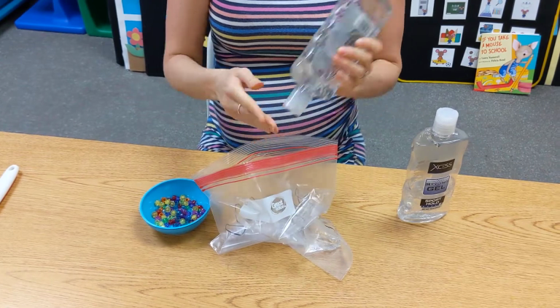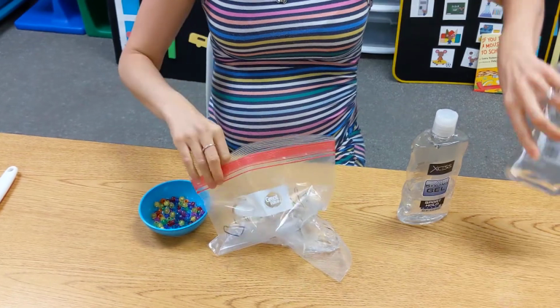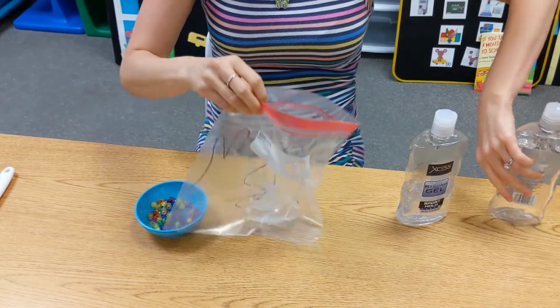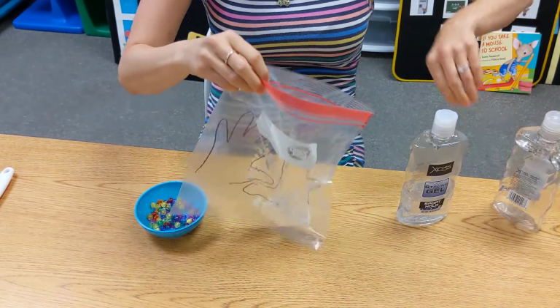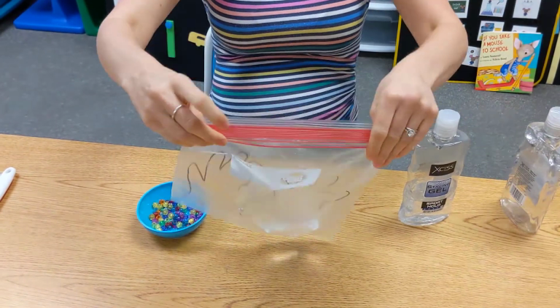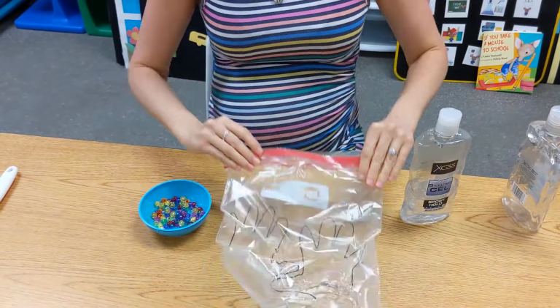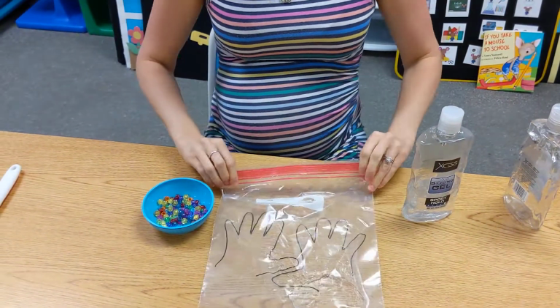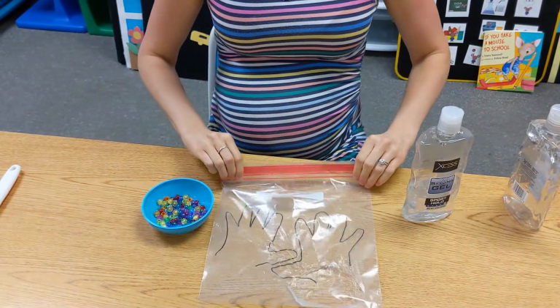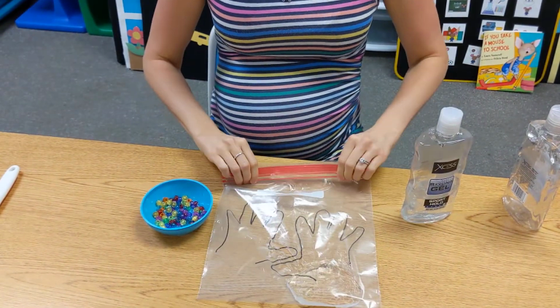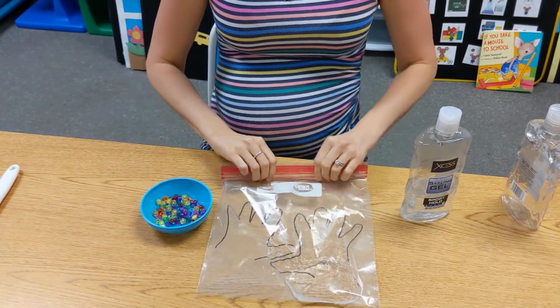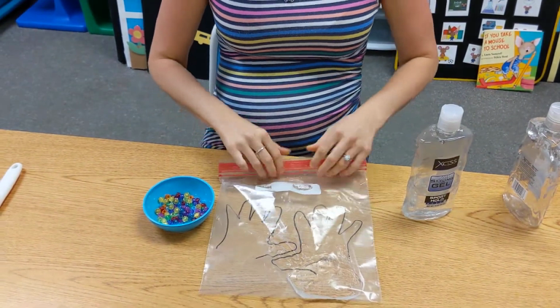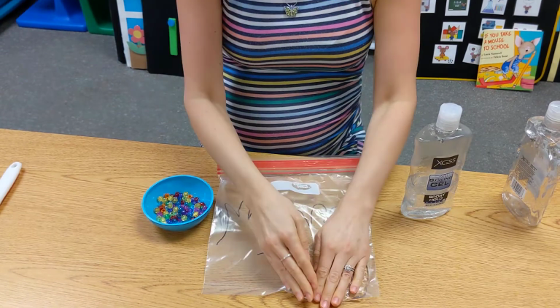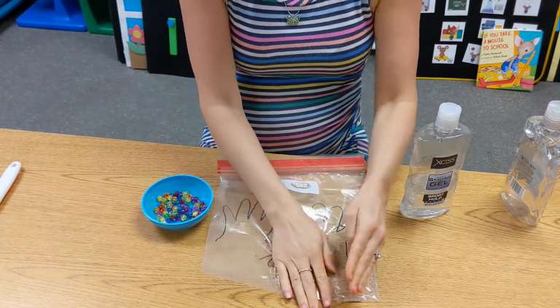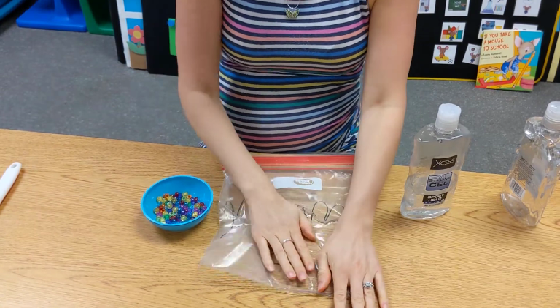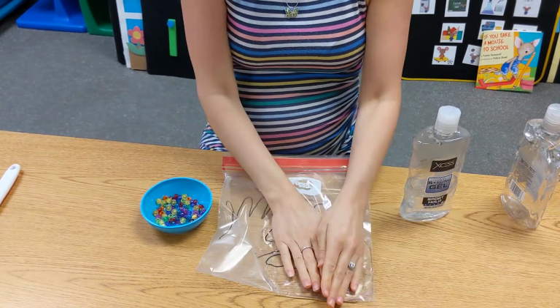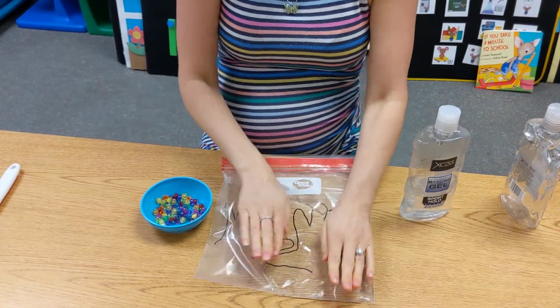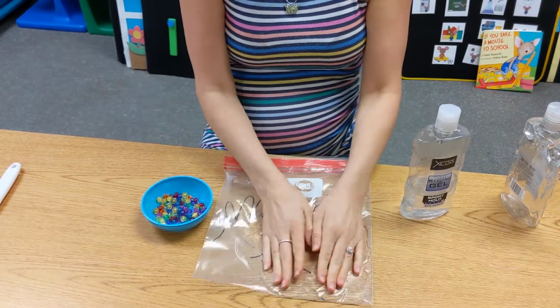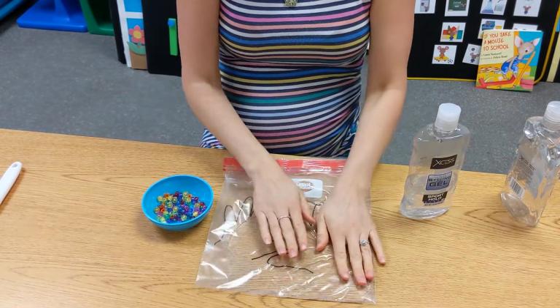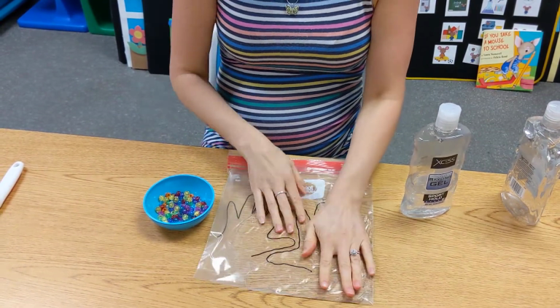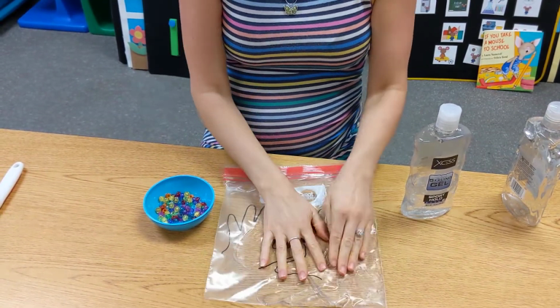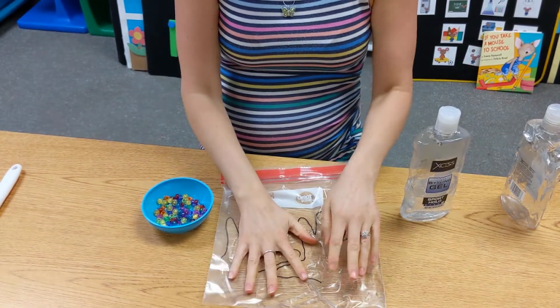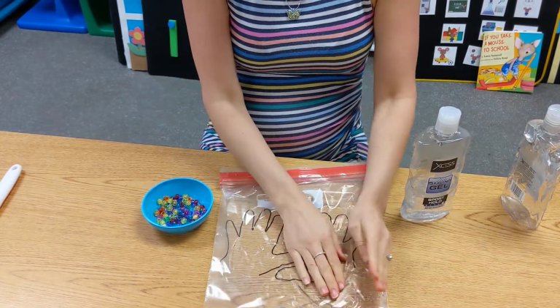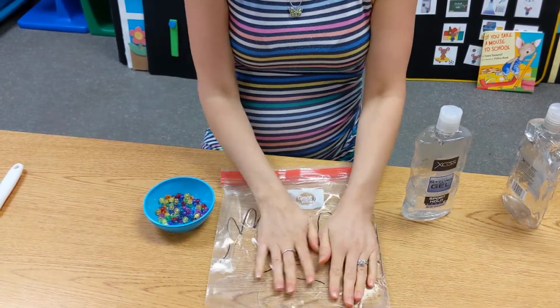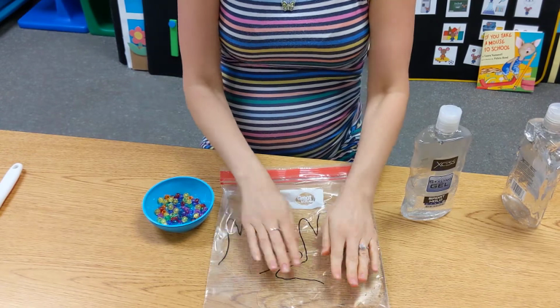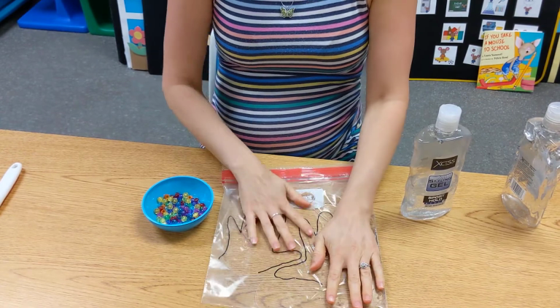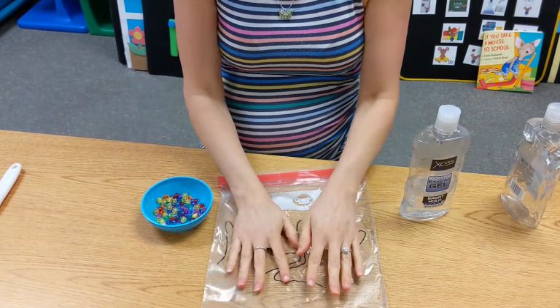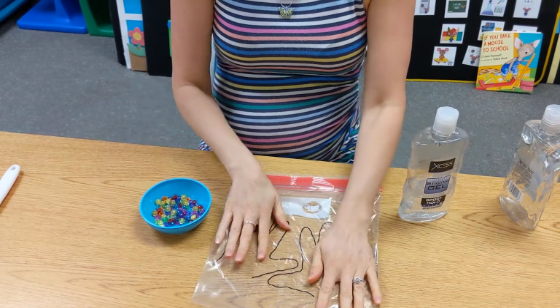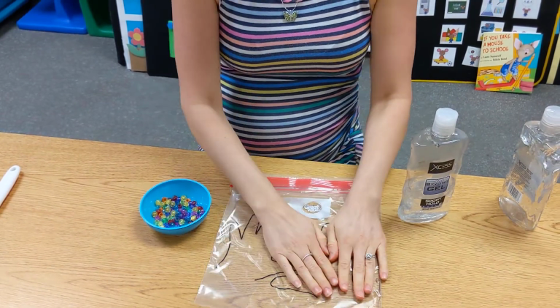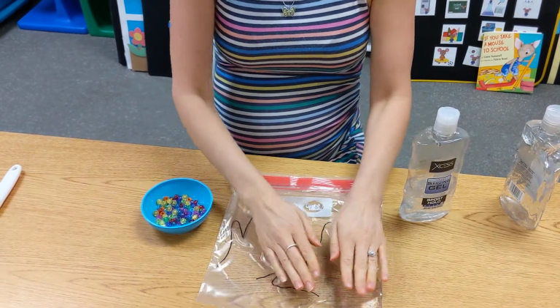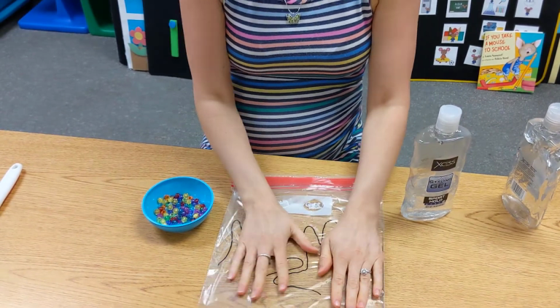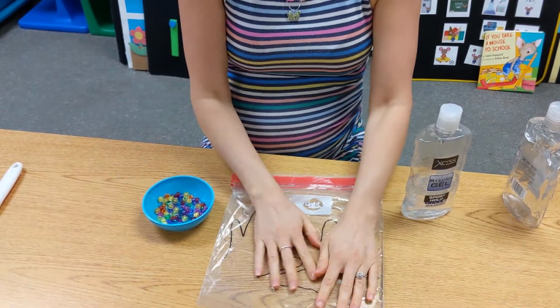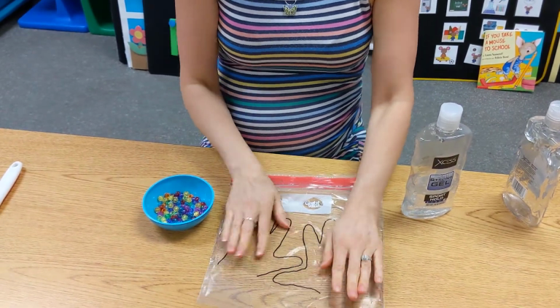Alright, we'll see if we need more in a minute. After you put it in there, have your child squish the bag until they cover the handprints totally with the hair gel.